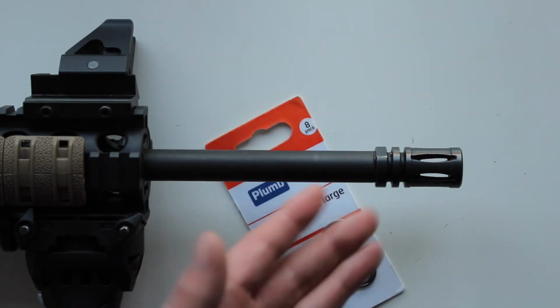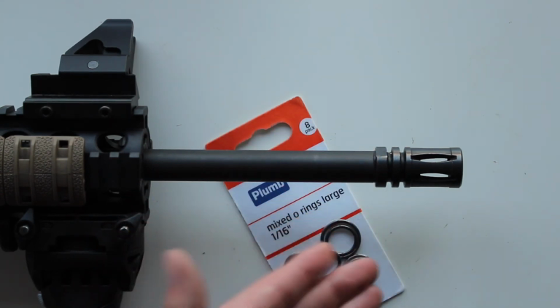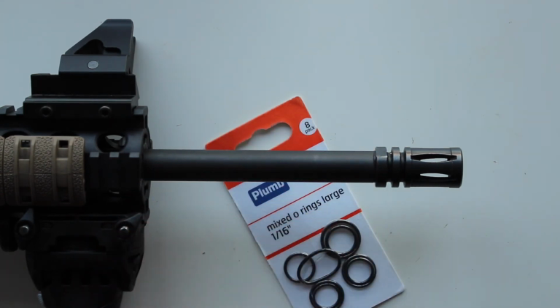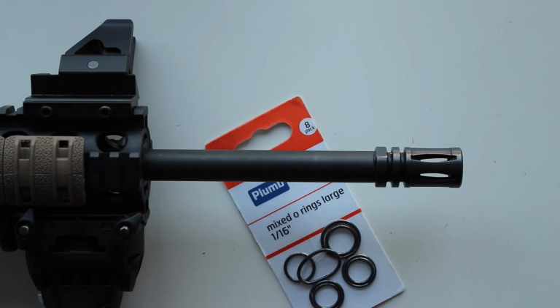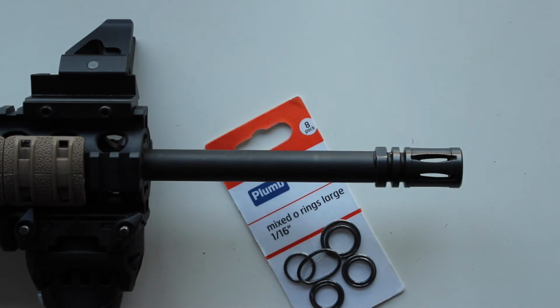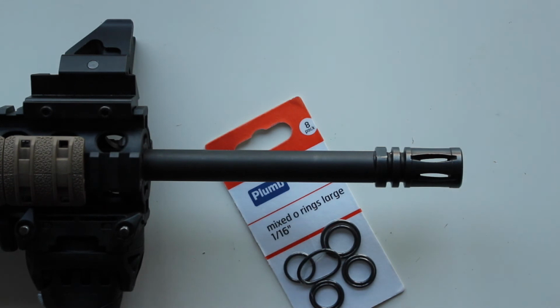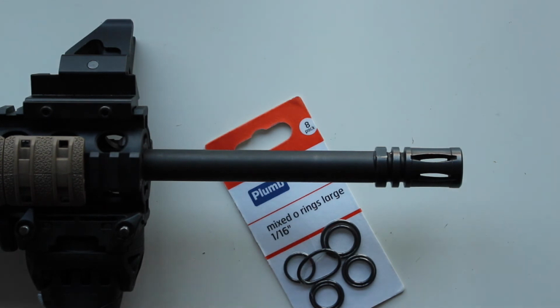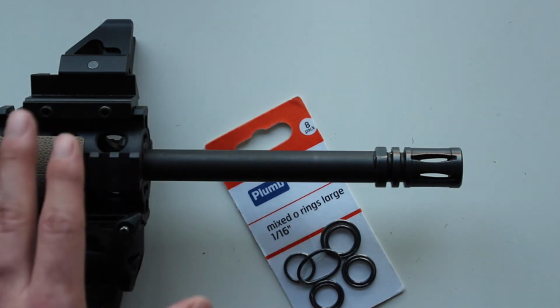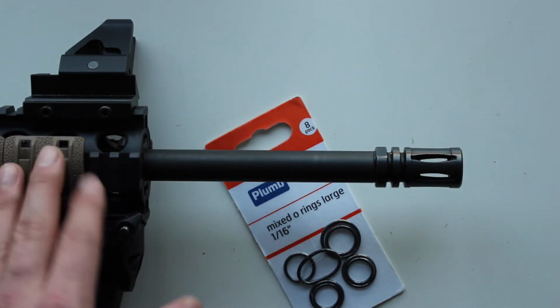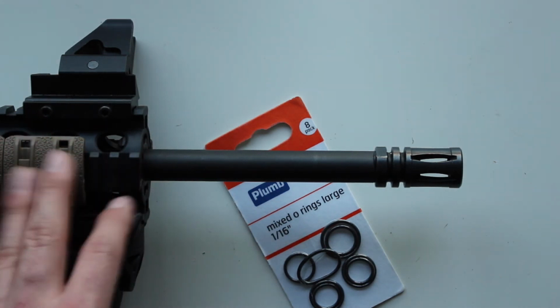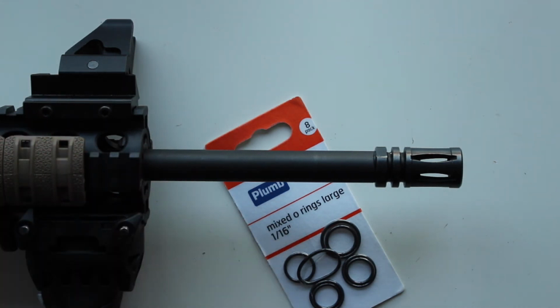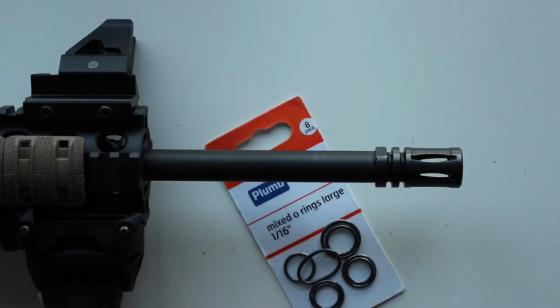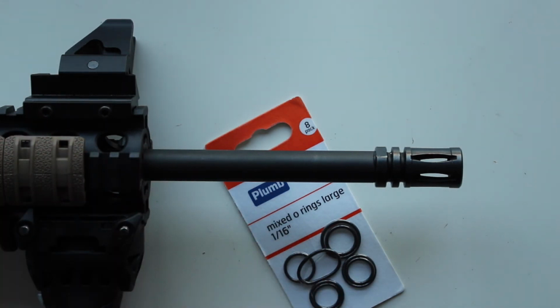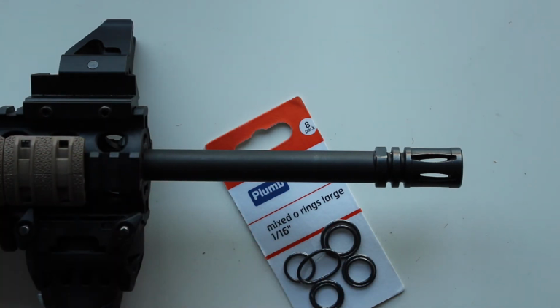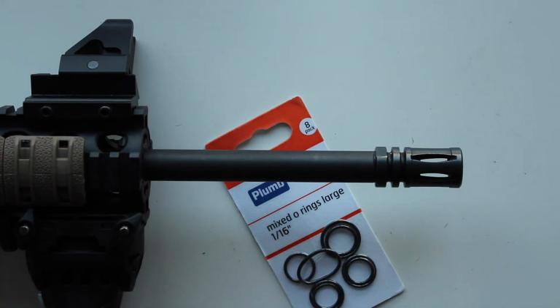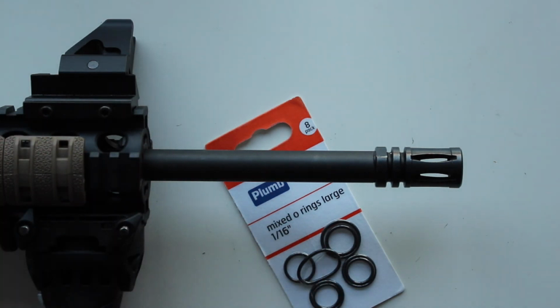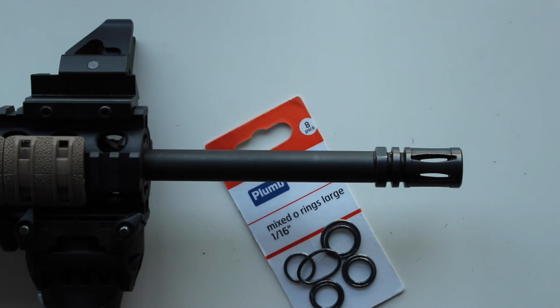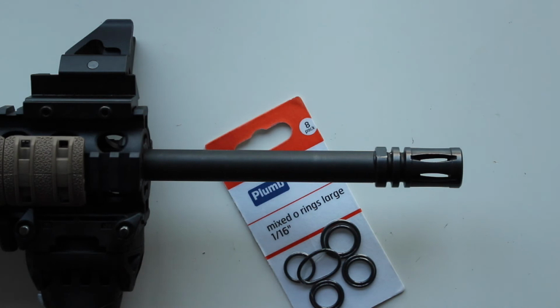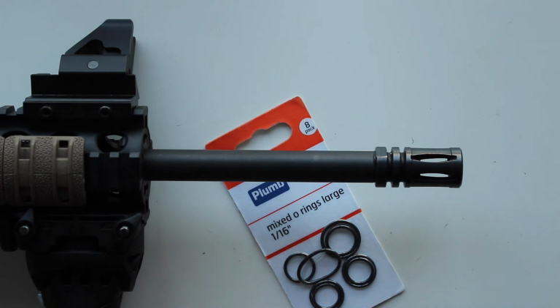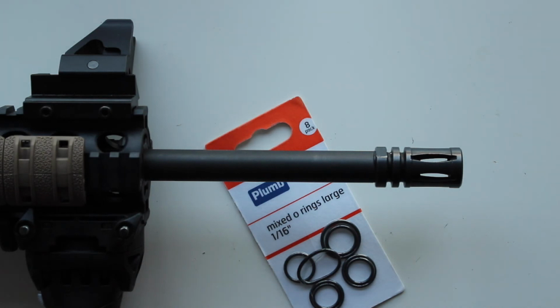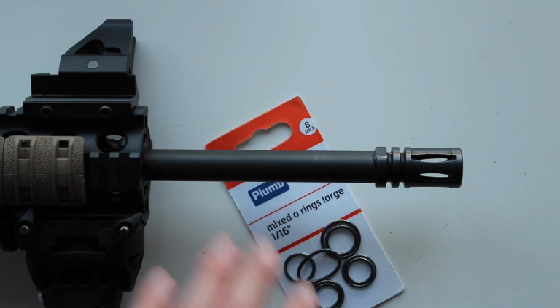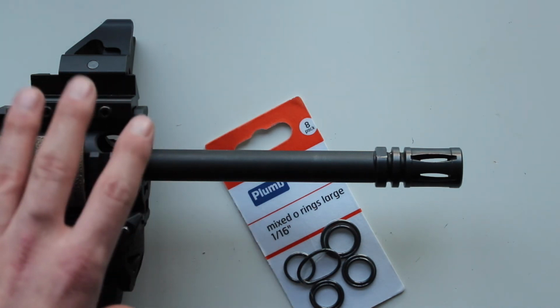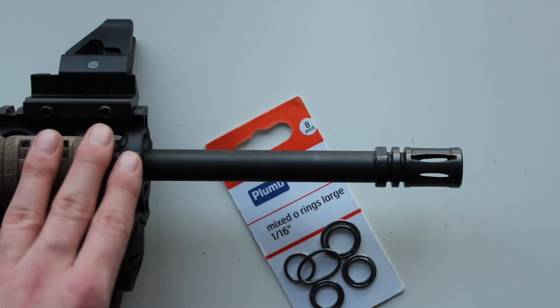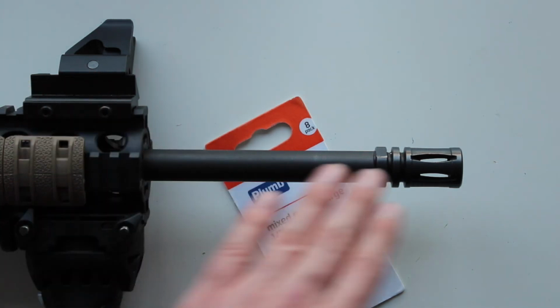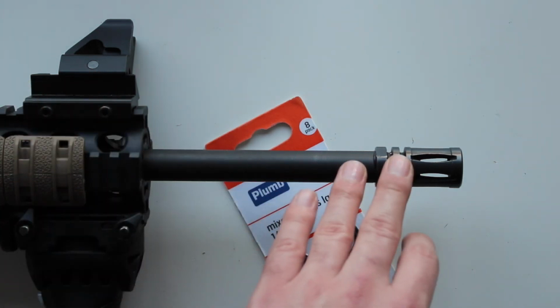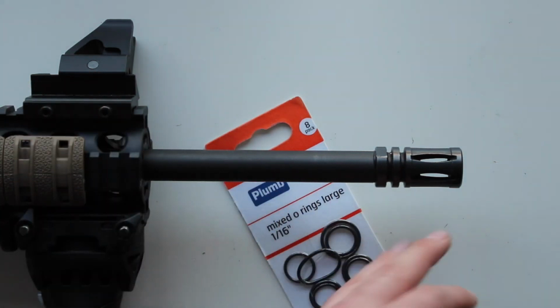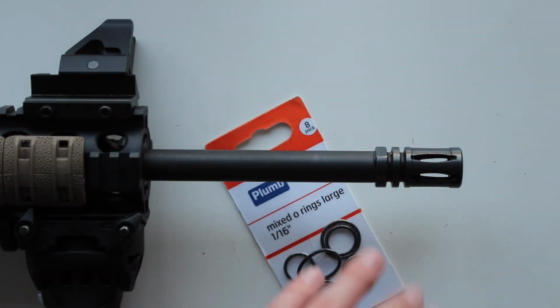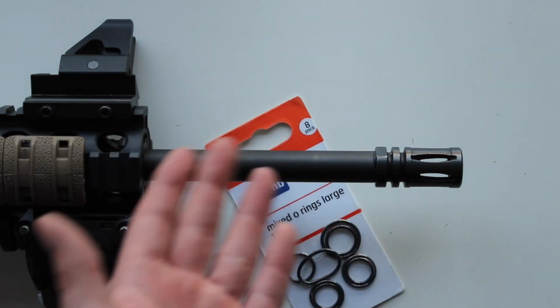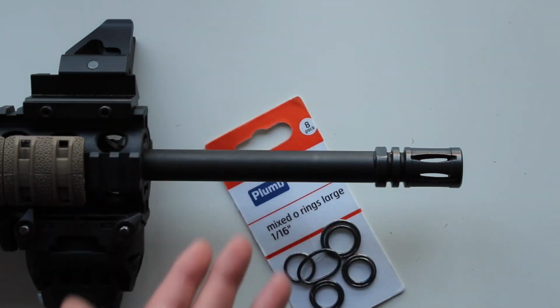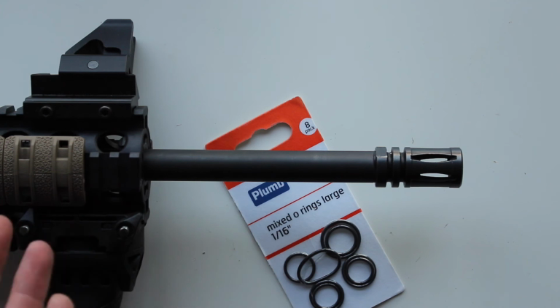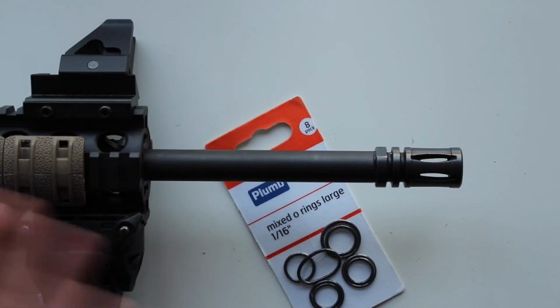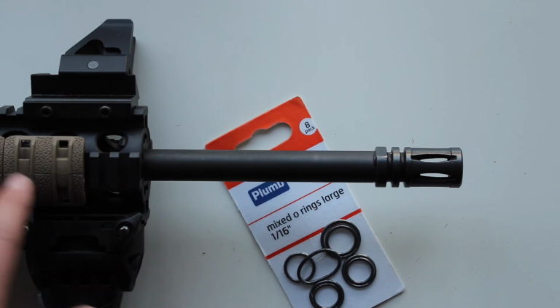I'm still after a crush nut — if anybody watching this knows where I can get one and they're not absolutely extortionate, please link in the description below. I still want to get one because I'm effectively still missing a part of my gun.